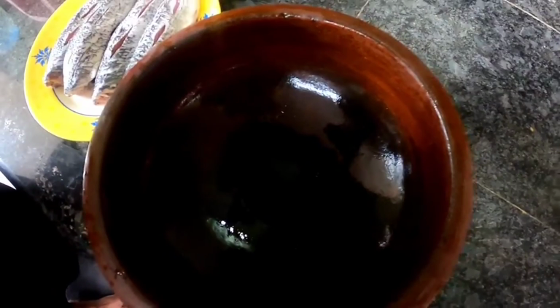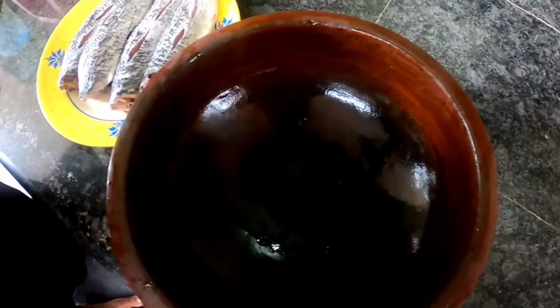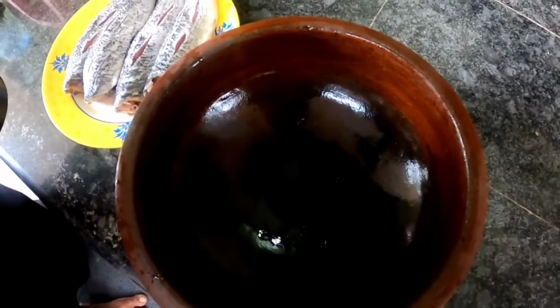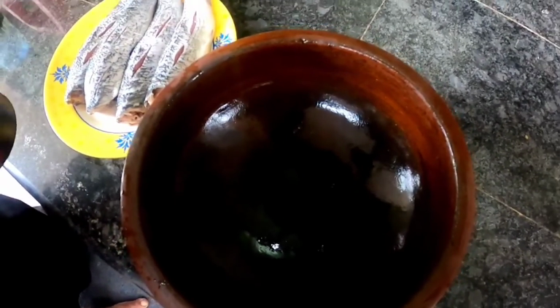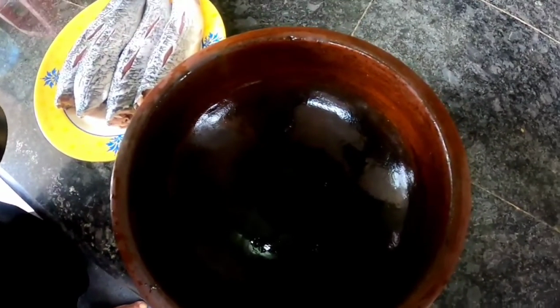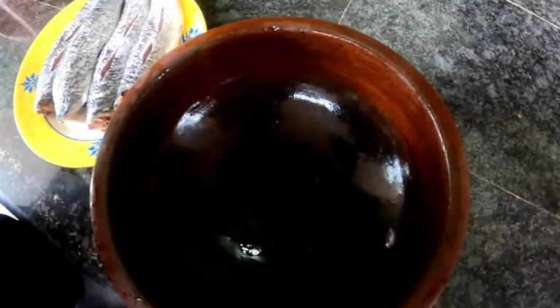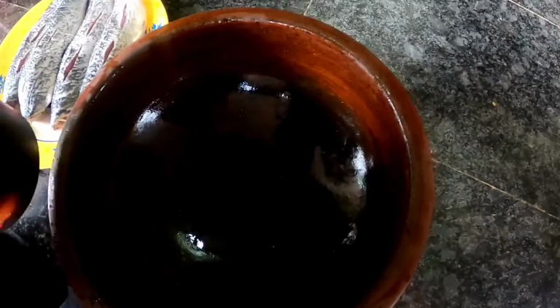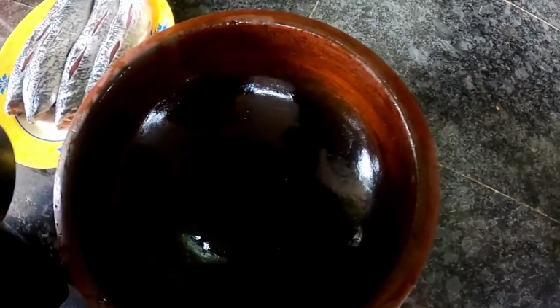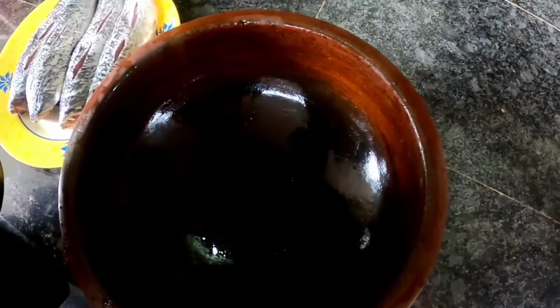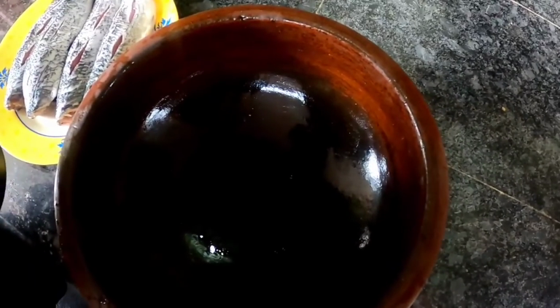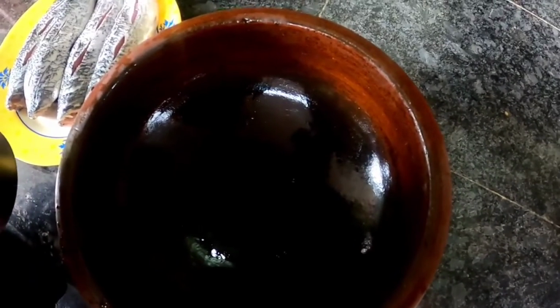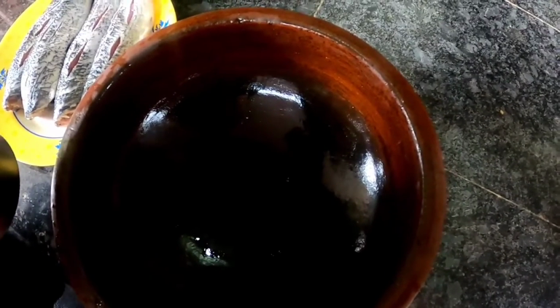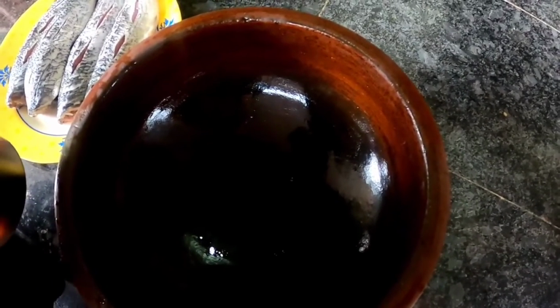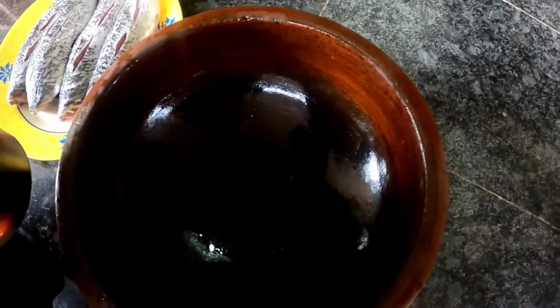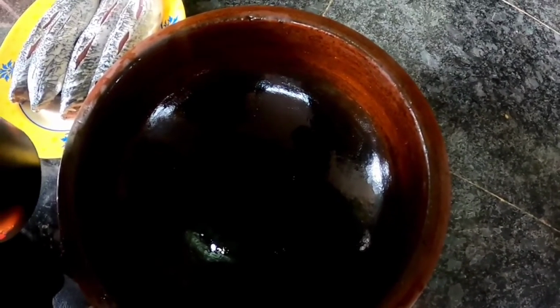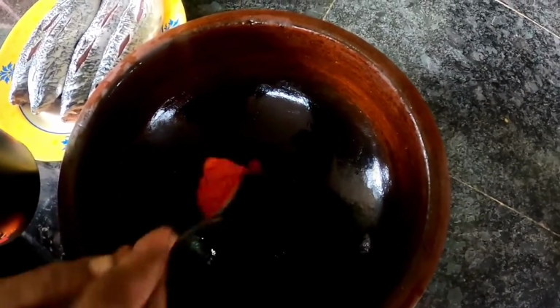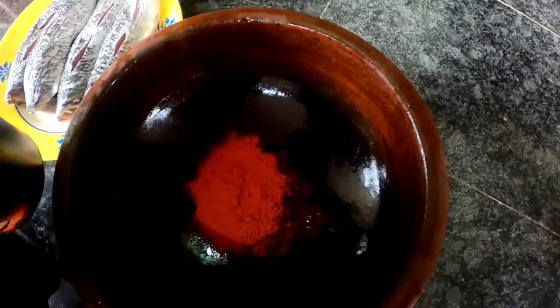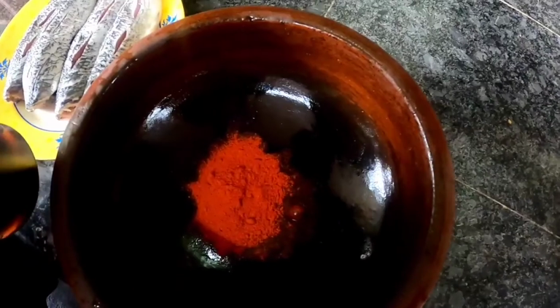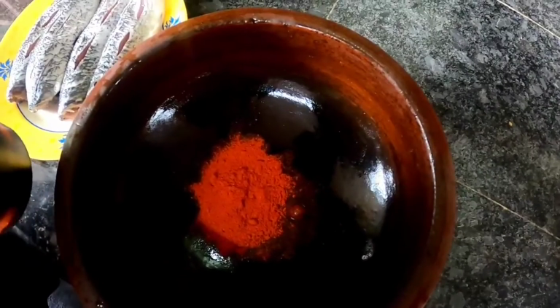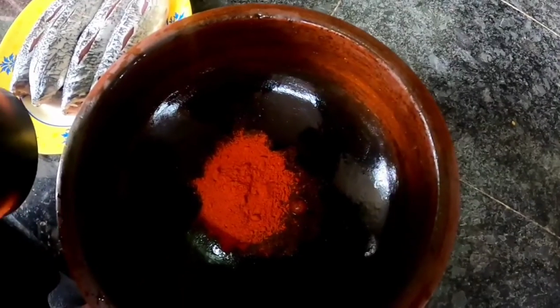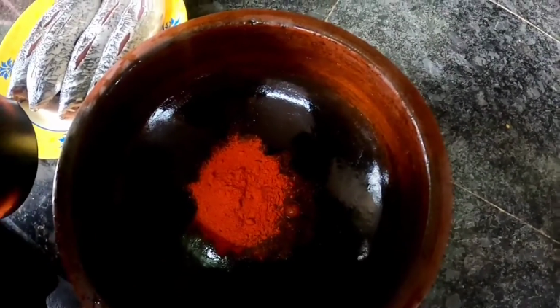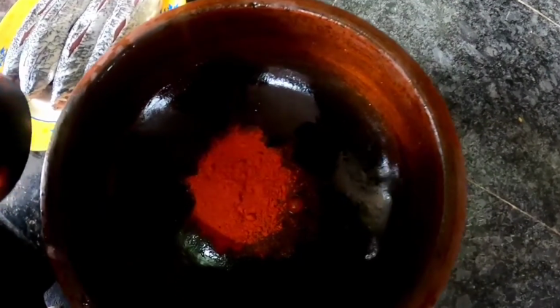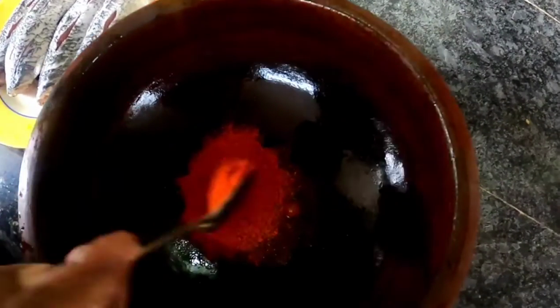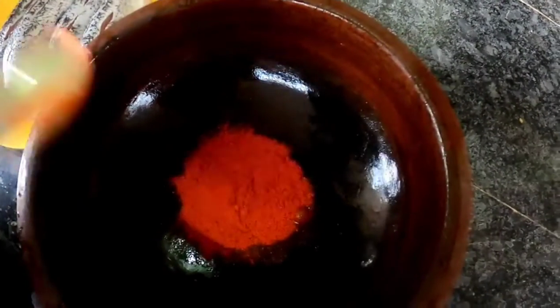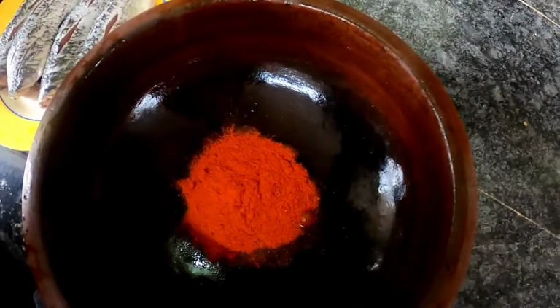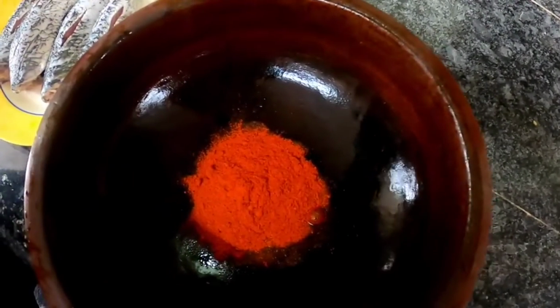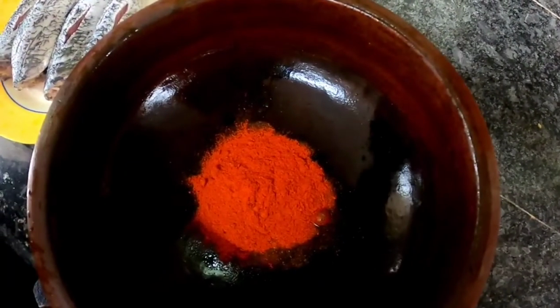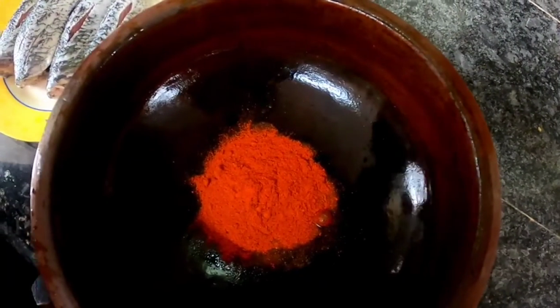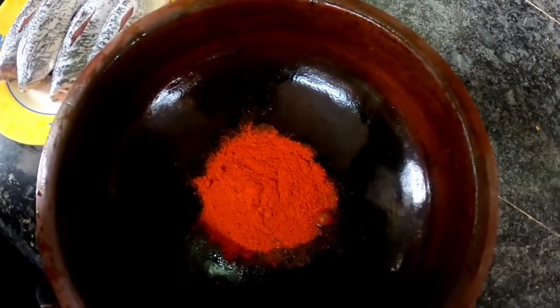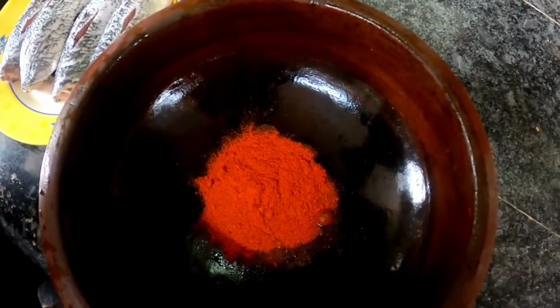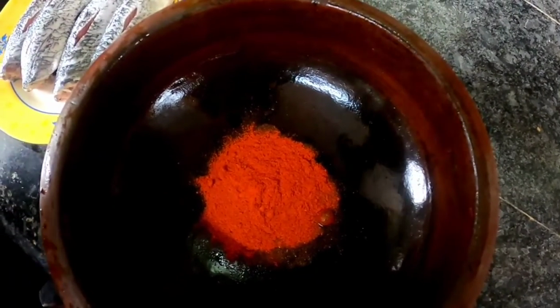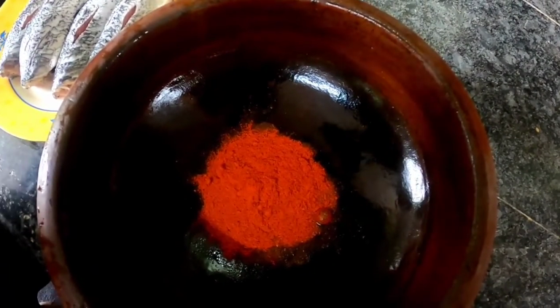Now we are going to make some ingredients. We are going to add 2 tablespoons of Kashmiri chili powder.